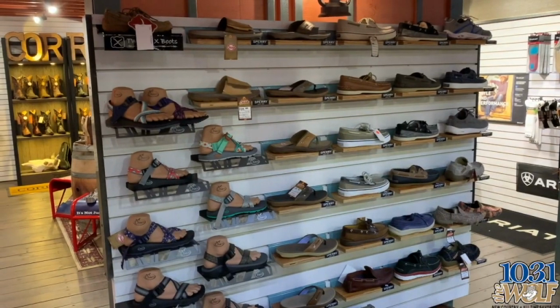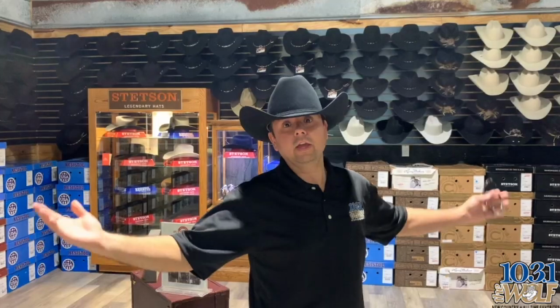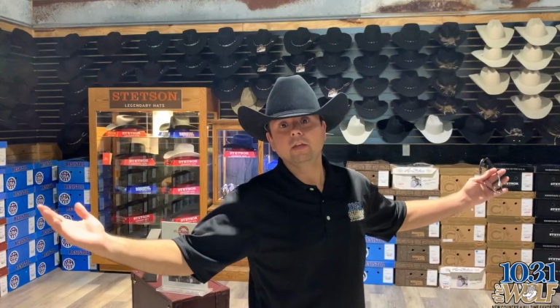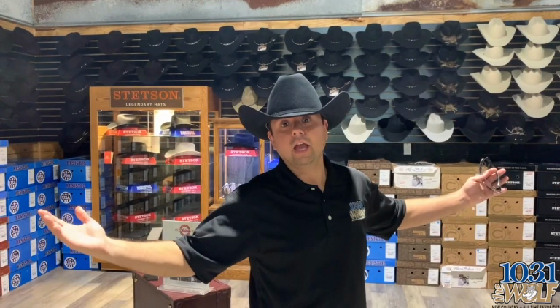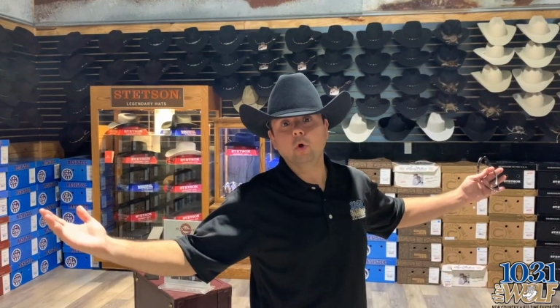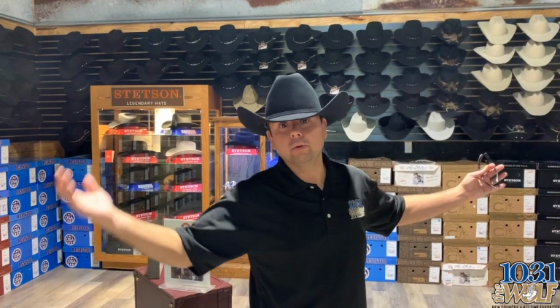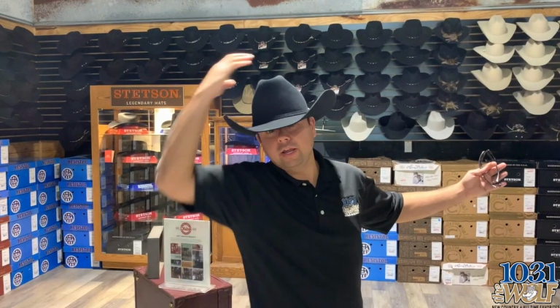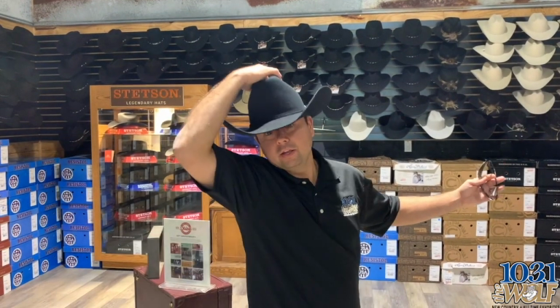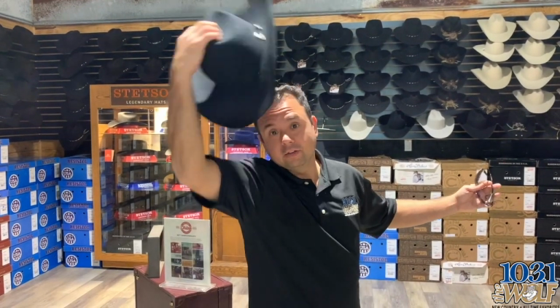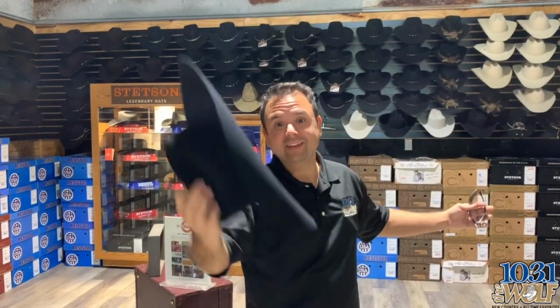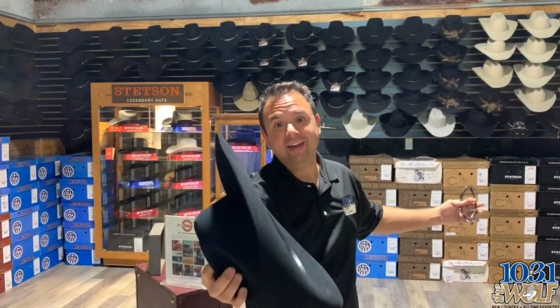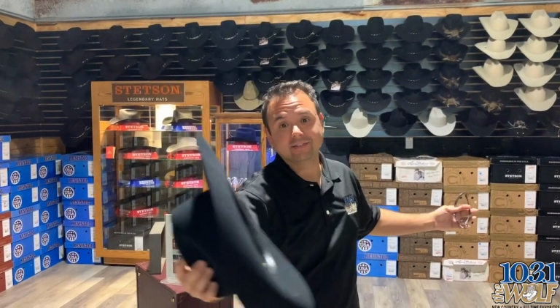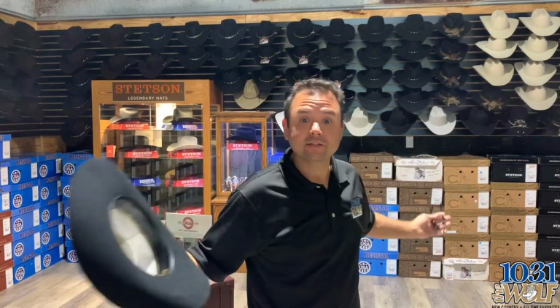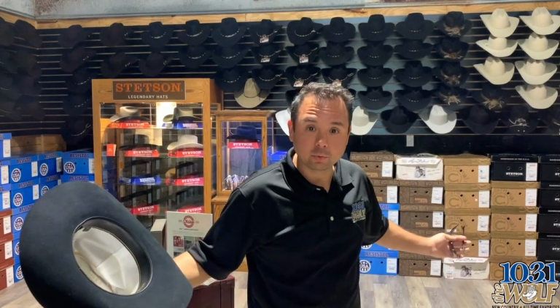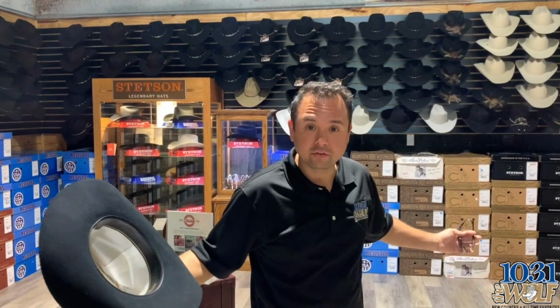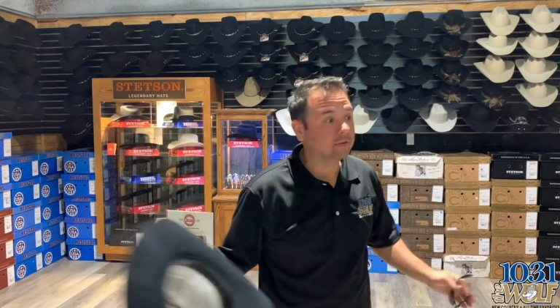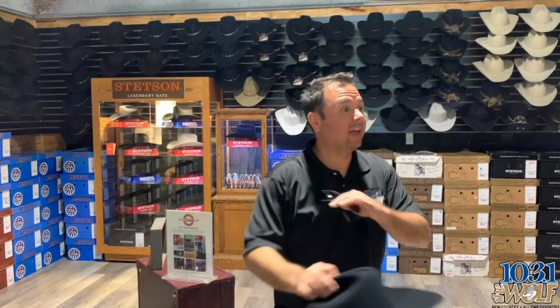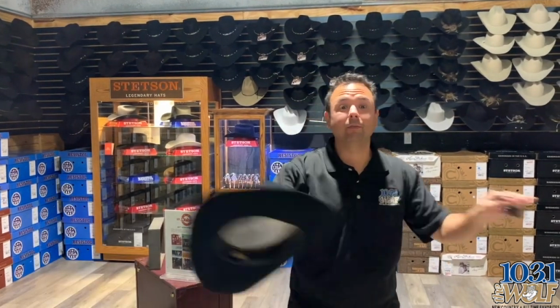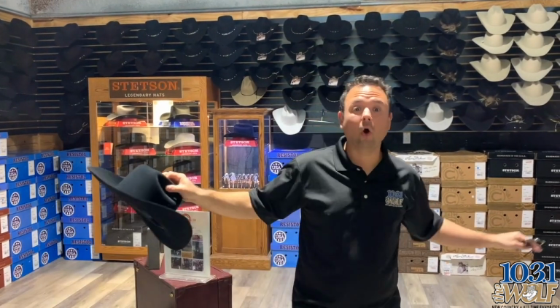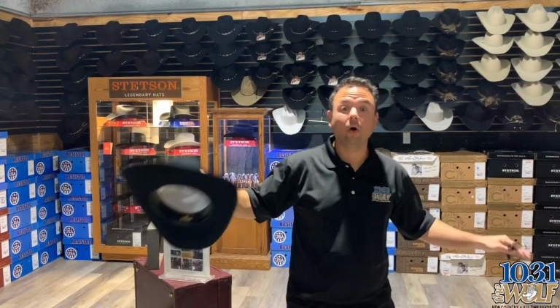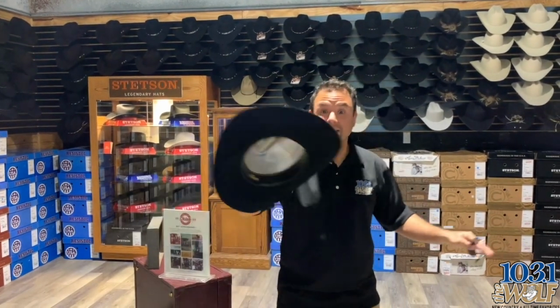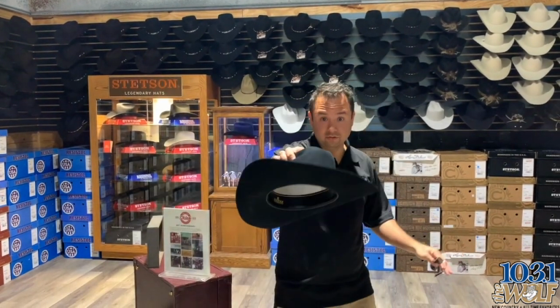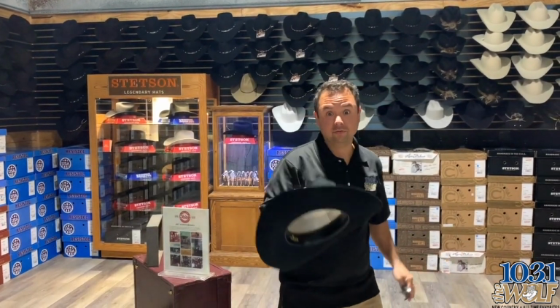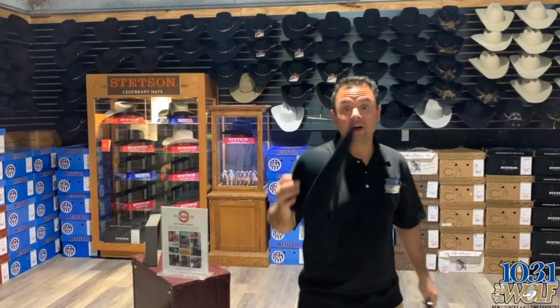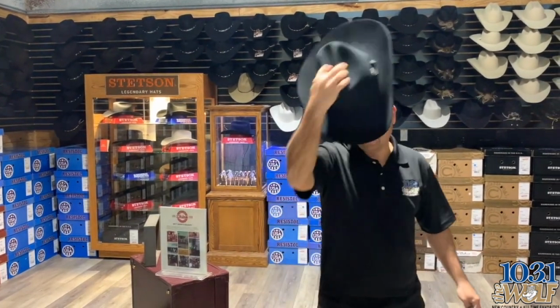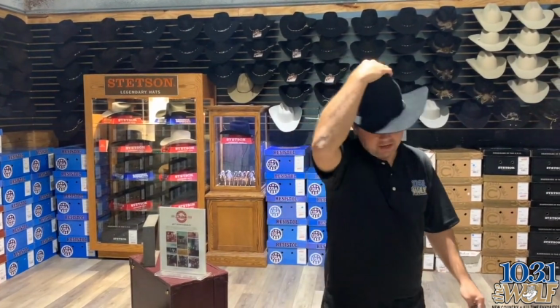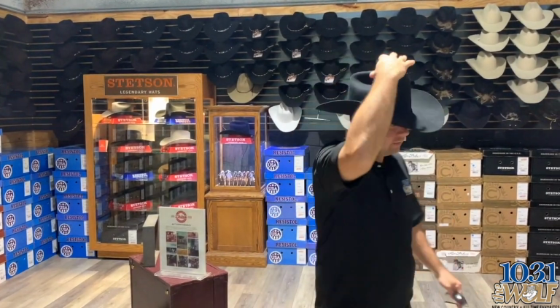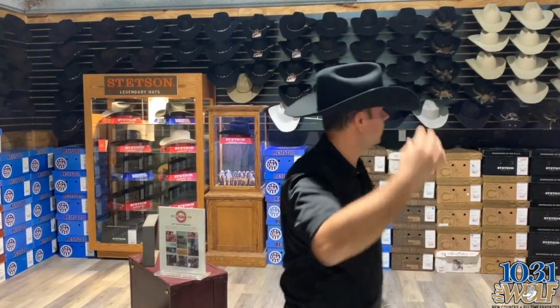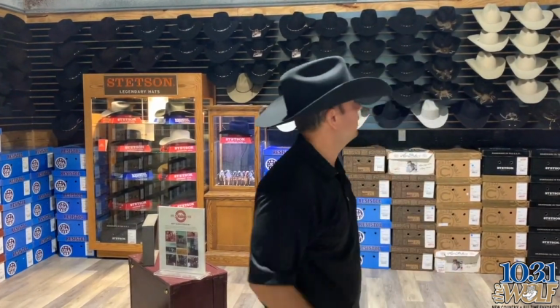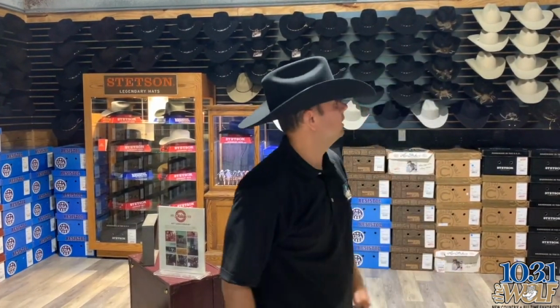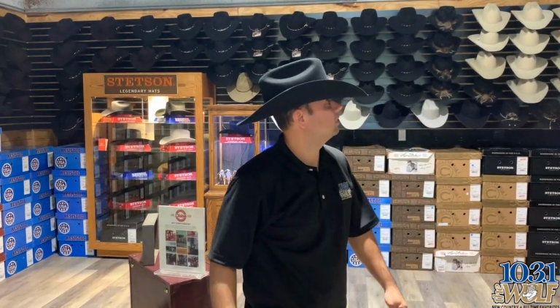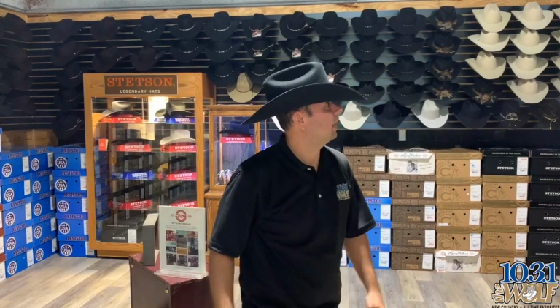Cowboy up, right? Stetson hats — Skiff's Western Outfitters, they have them all. Get yourself a nice hat. I never realized how good I look in a hat.